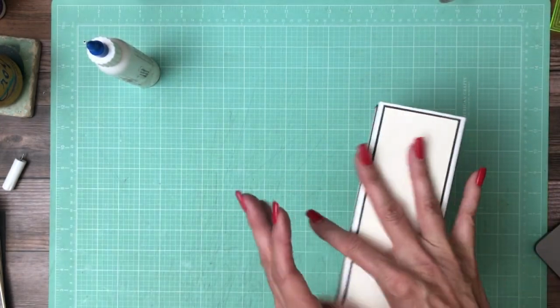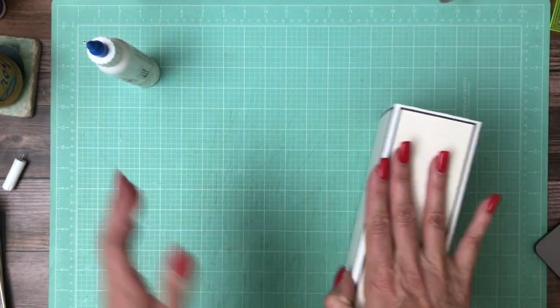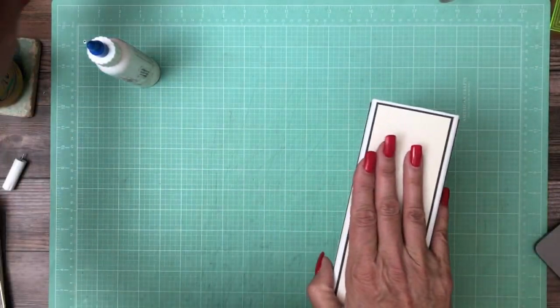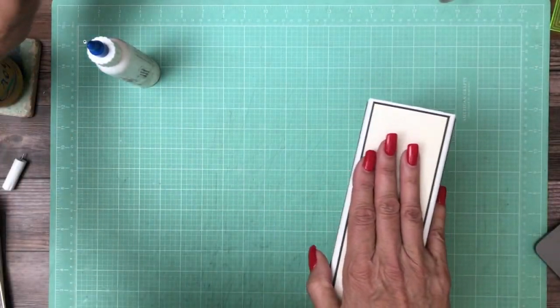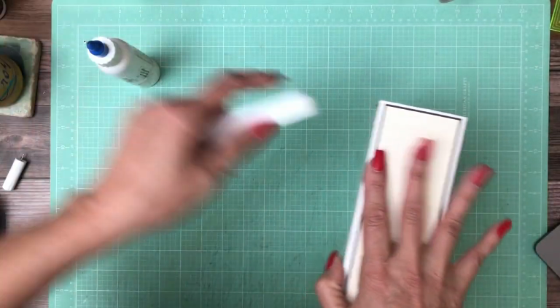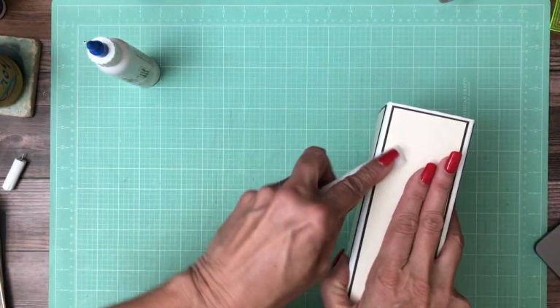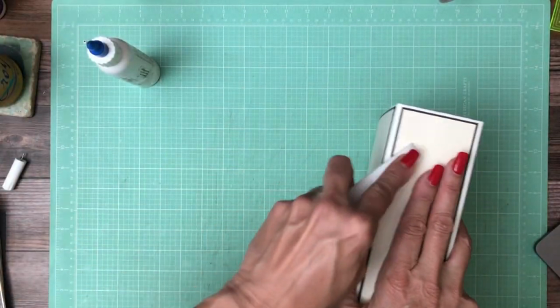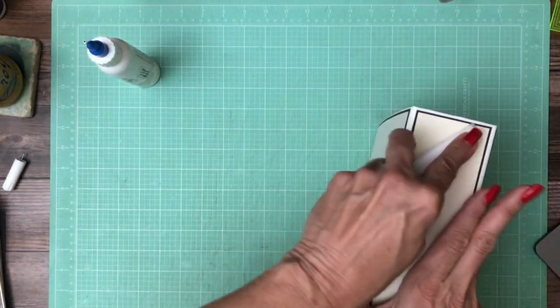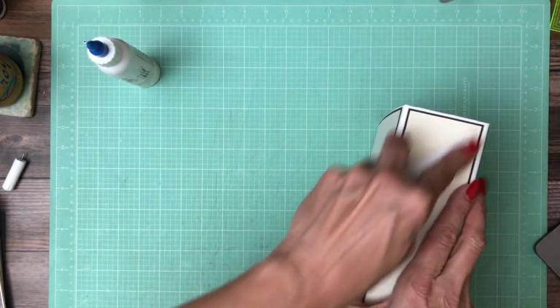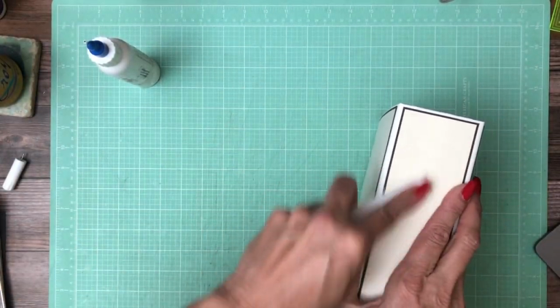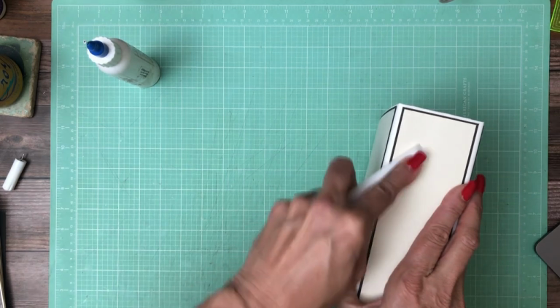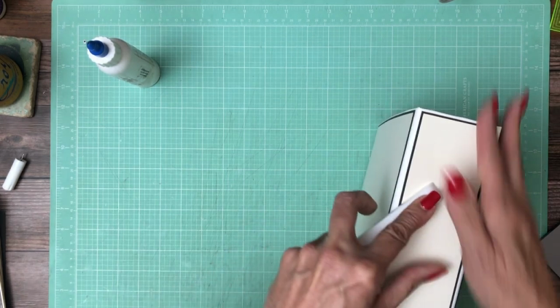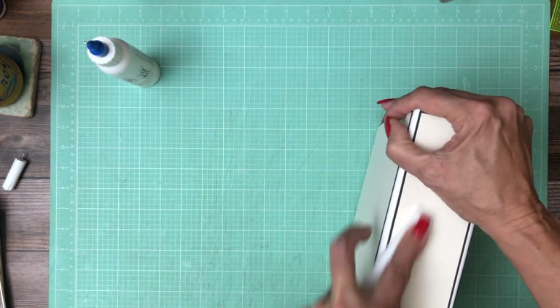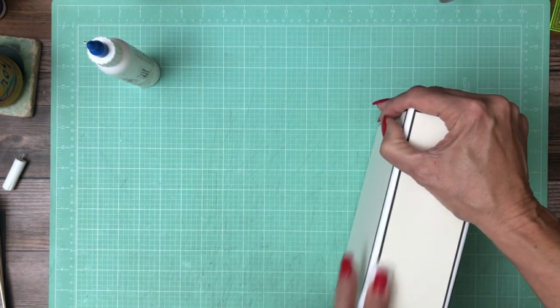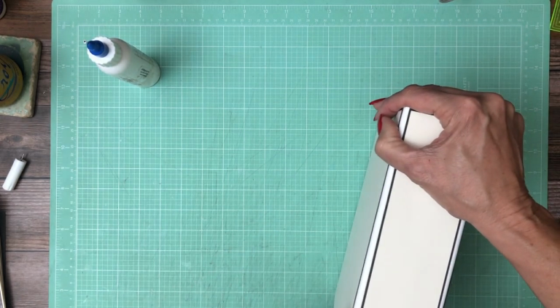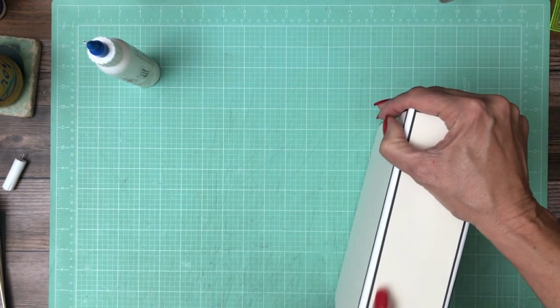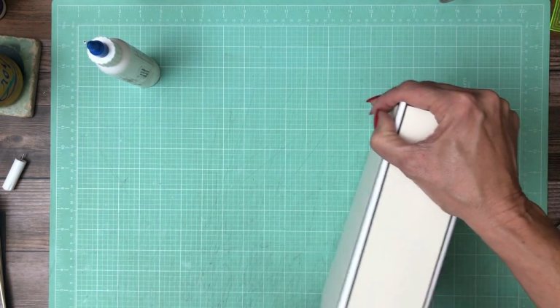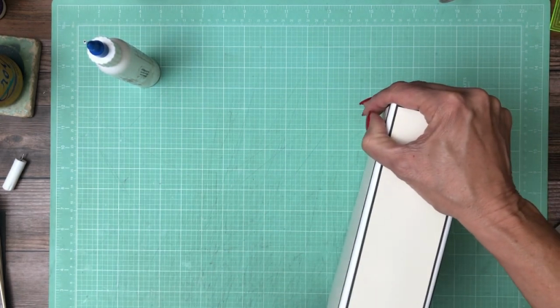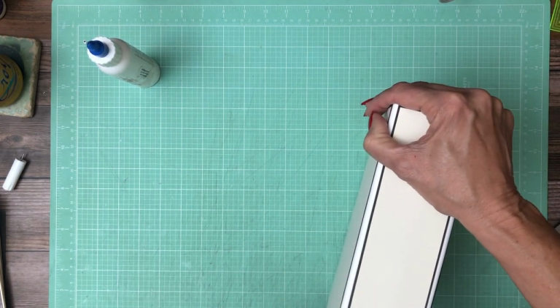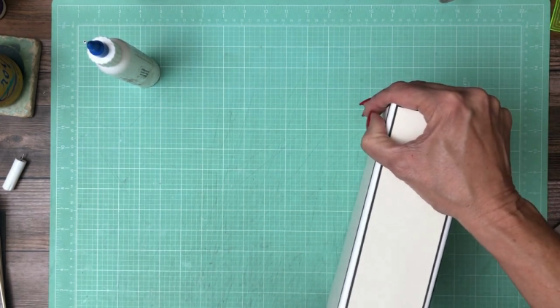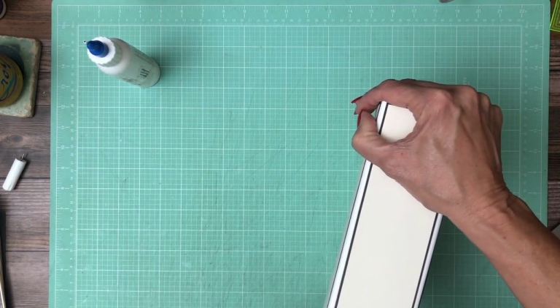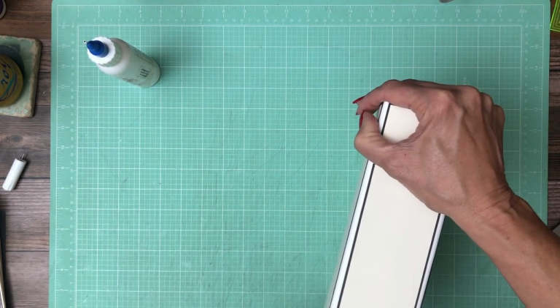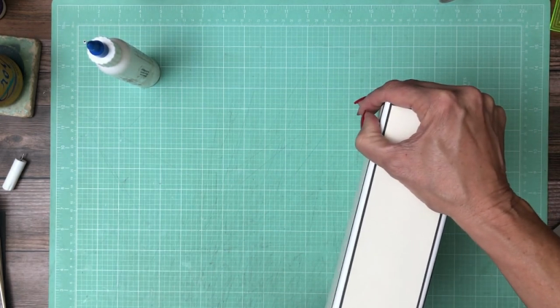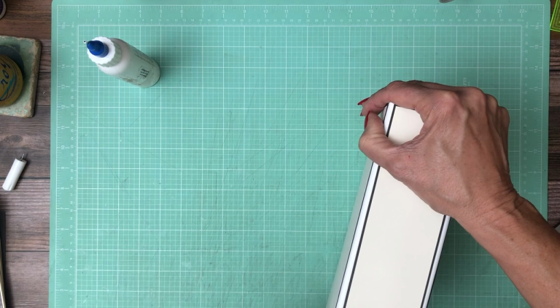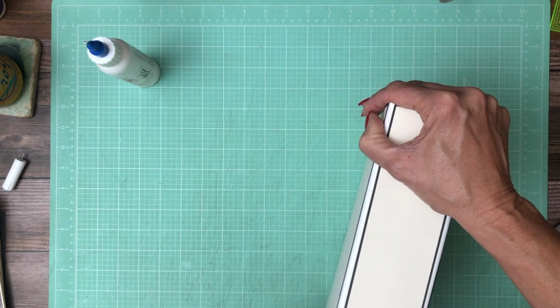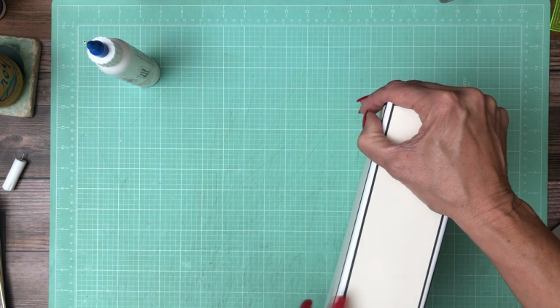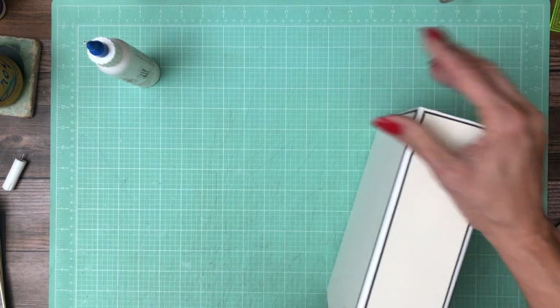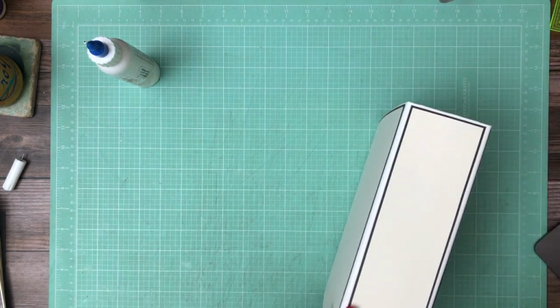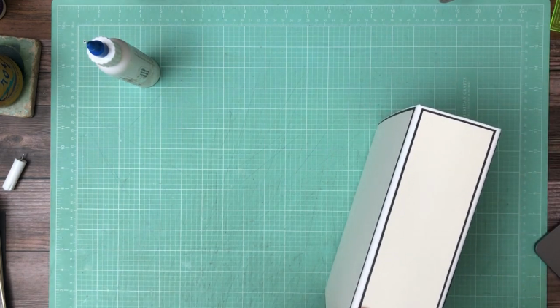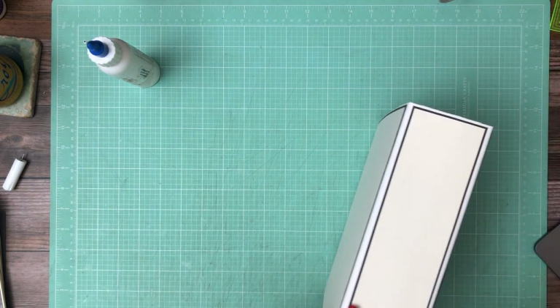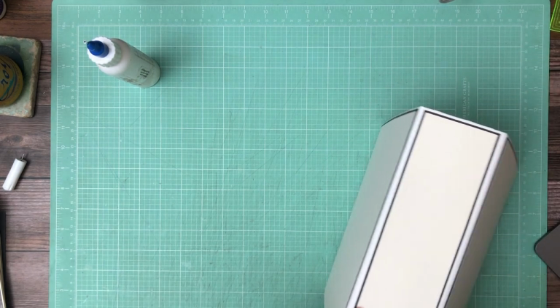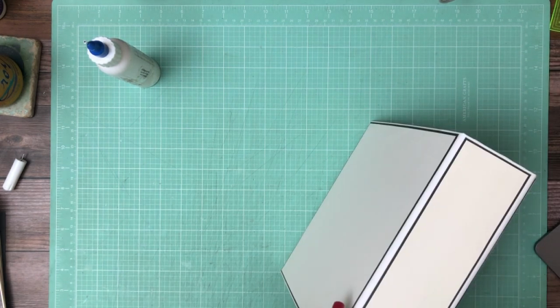That looks pretty good. I'm going to burnish this real well, and then come back and put the designer paper on the cover. Then we're going to go to the inside liner. I'm going to make sure all my corners are down nice and secure.